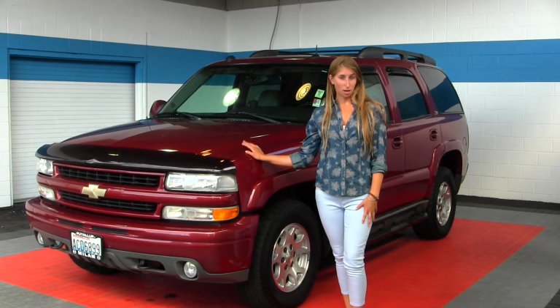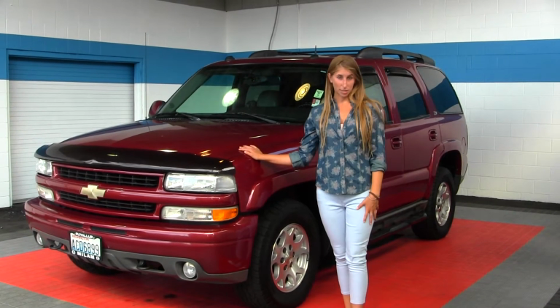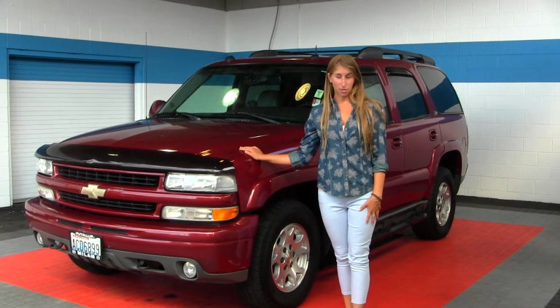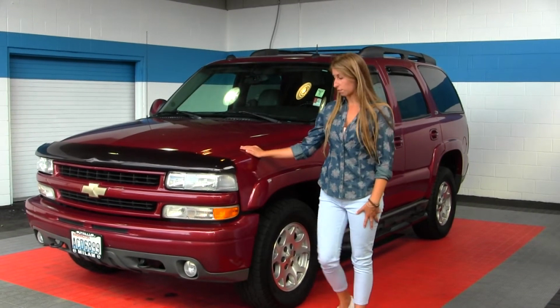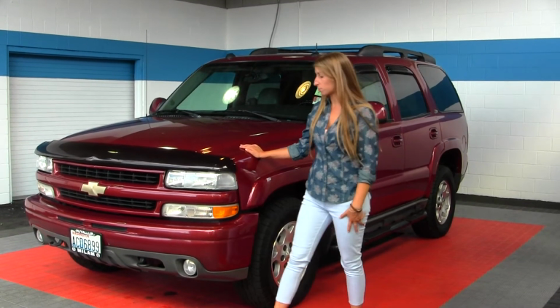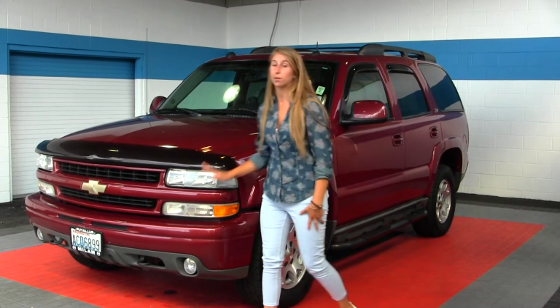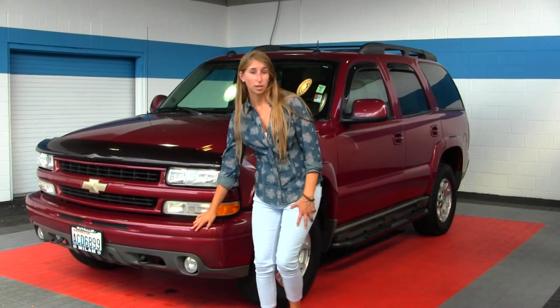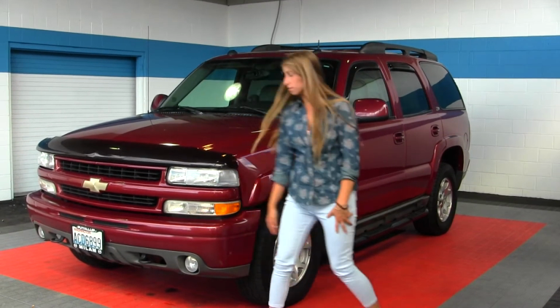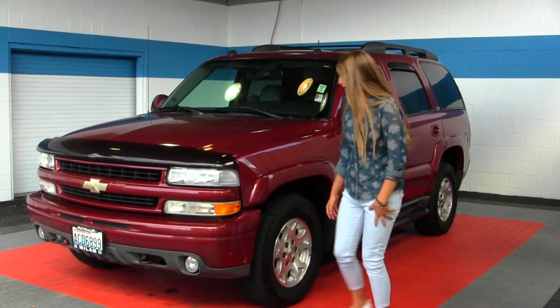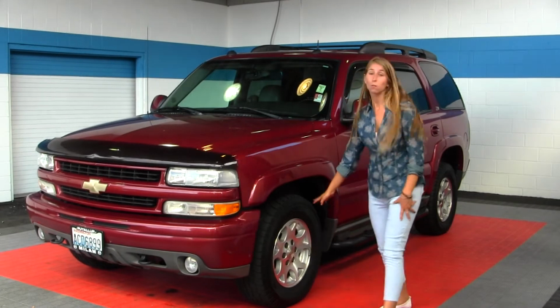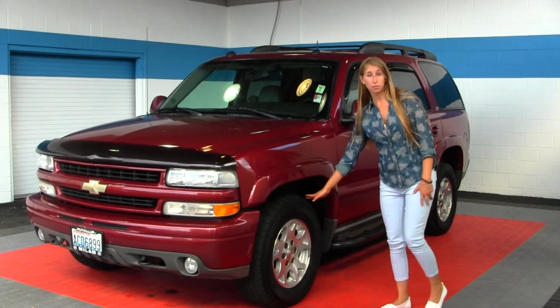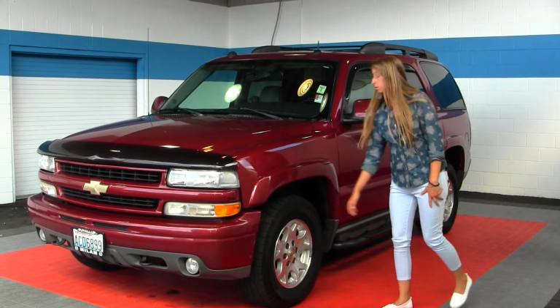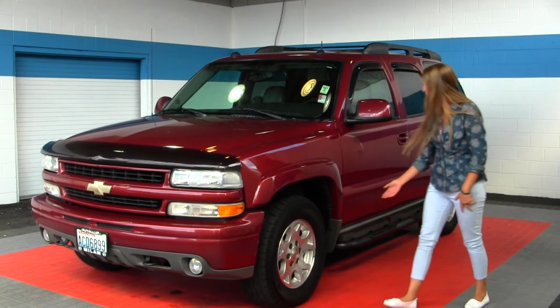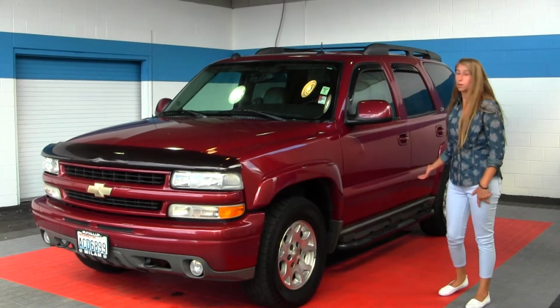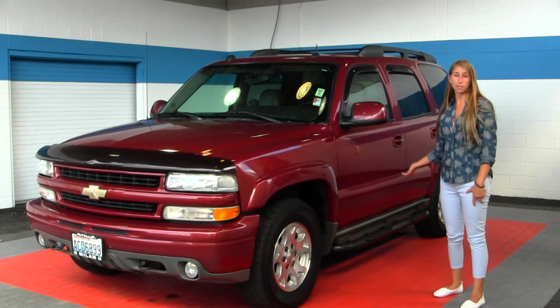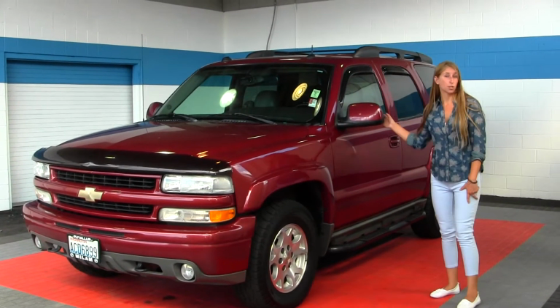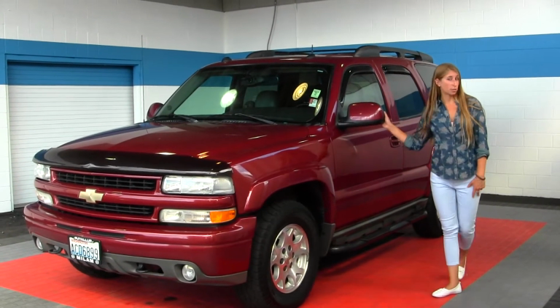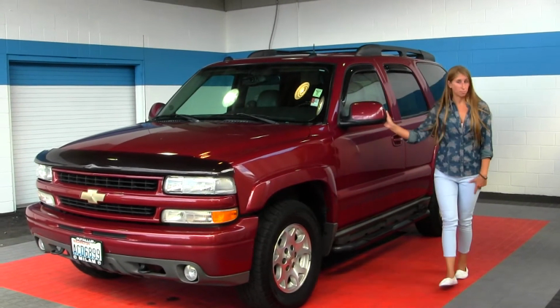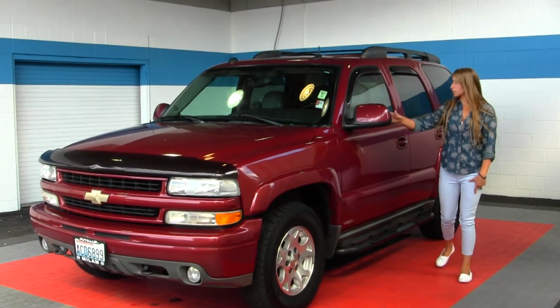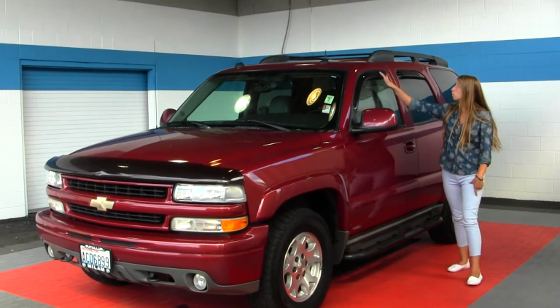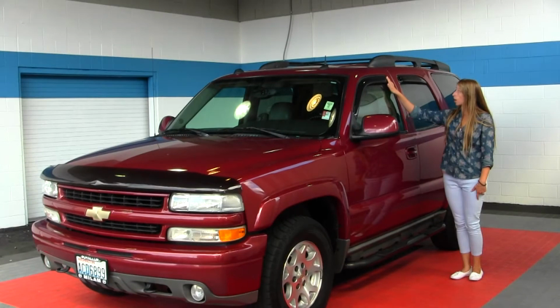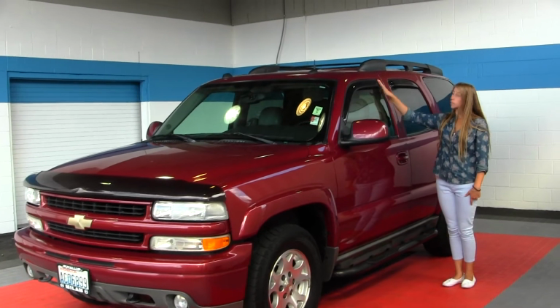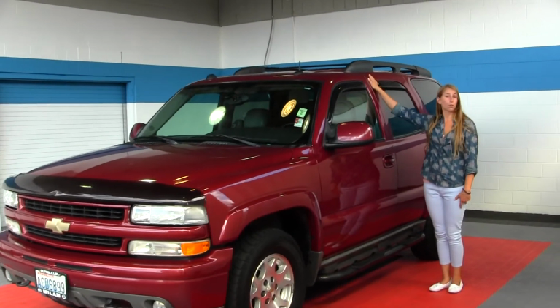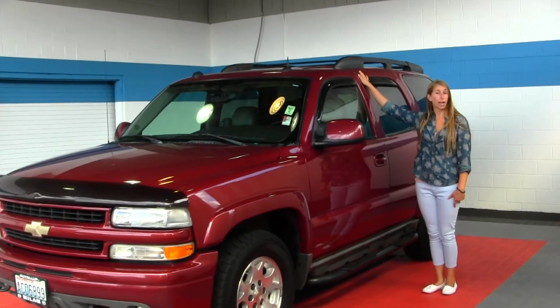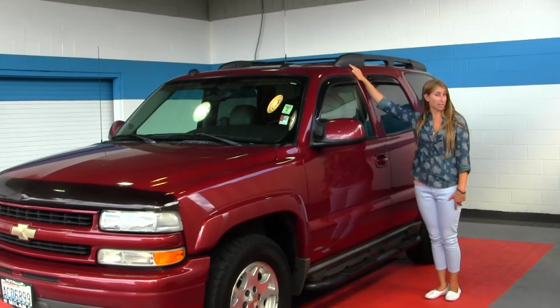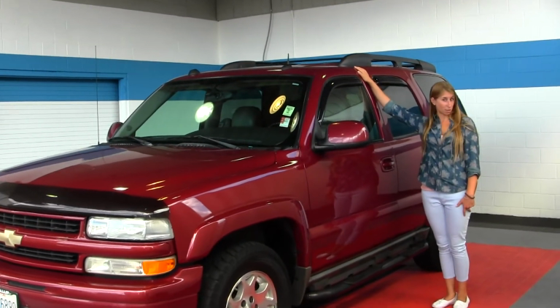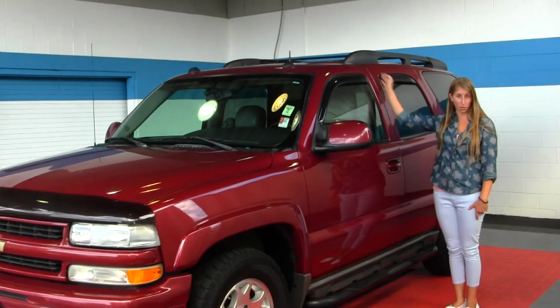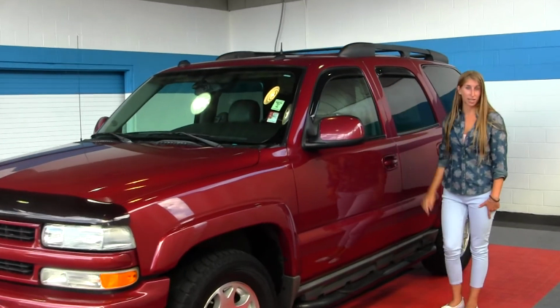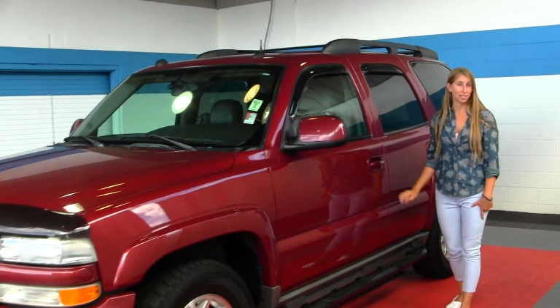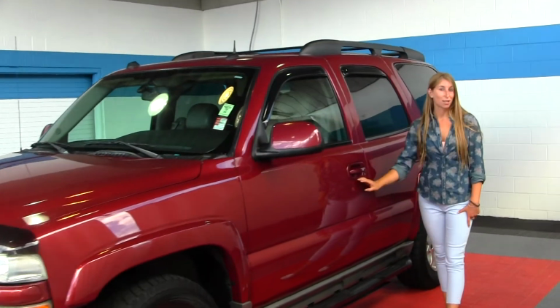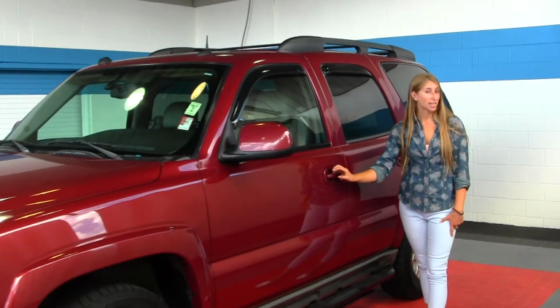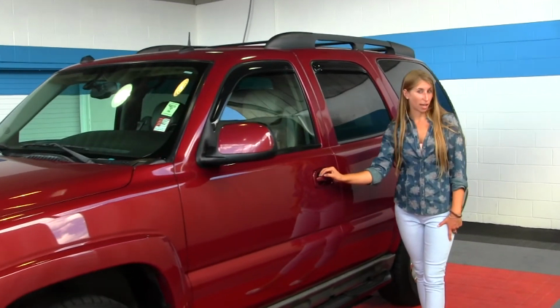On the exterior, this Chevy comes equipped with fog lights, alloy wheels, running boards on both sides, turn signals on the mirrors, weather guards, a roof rack, and it does have a sunroof for those nice sunny days.